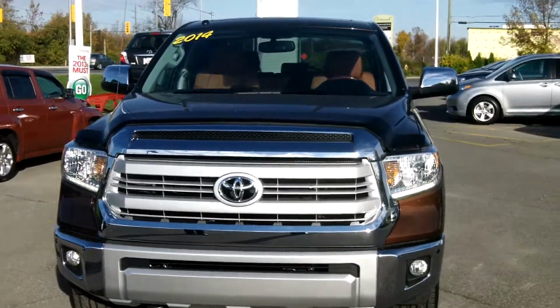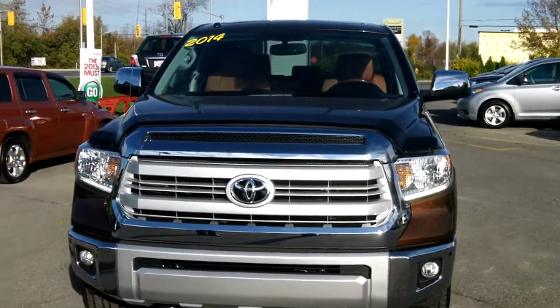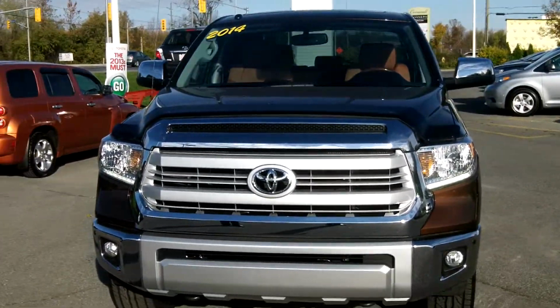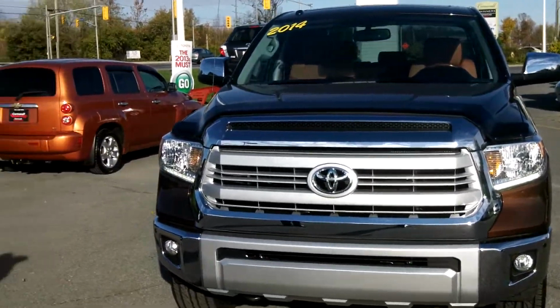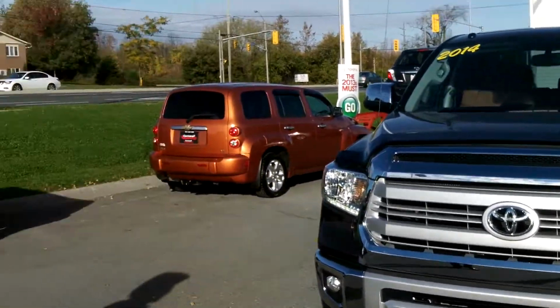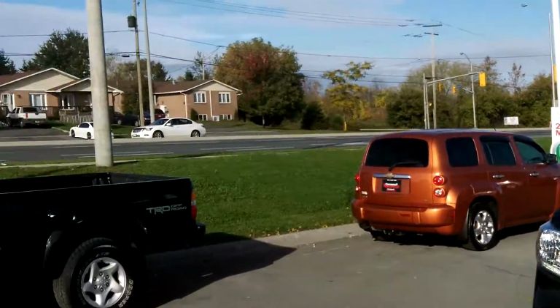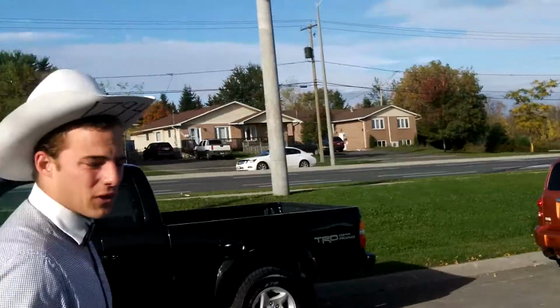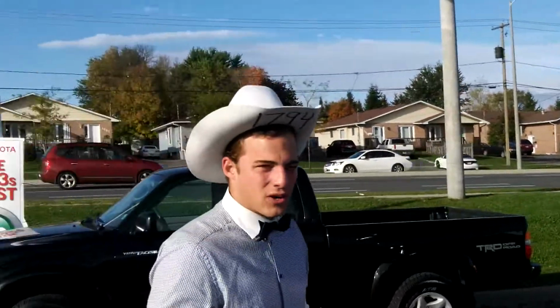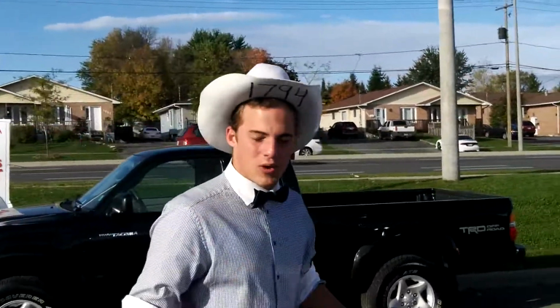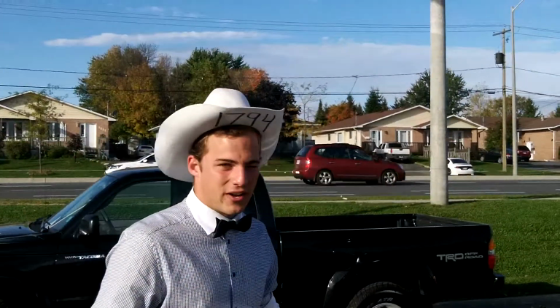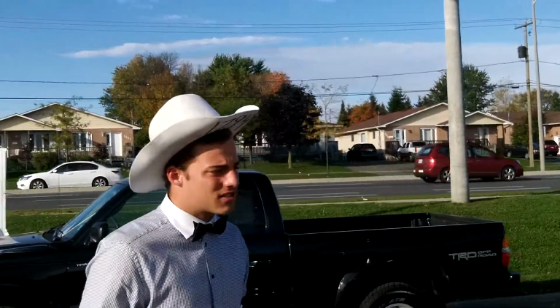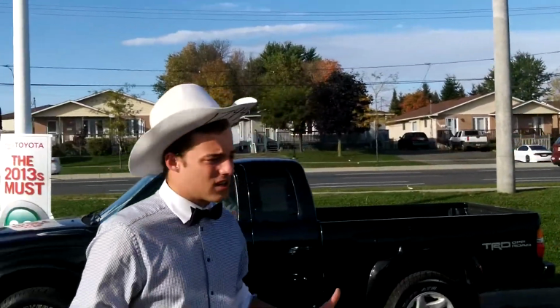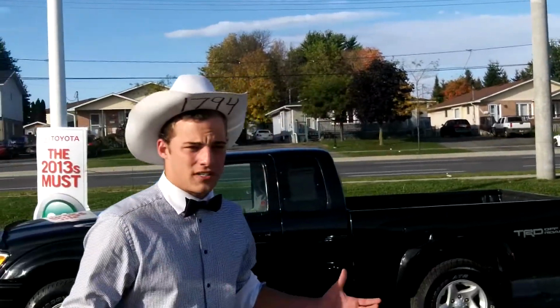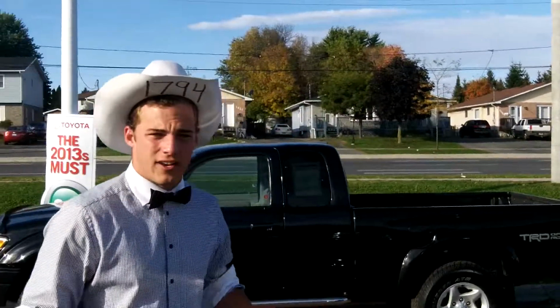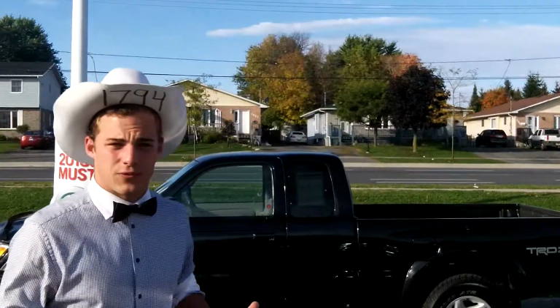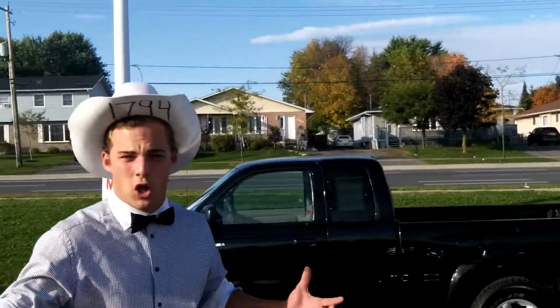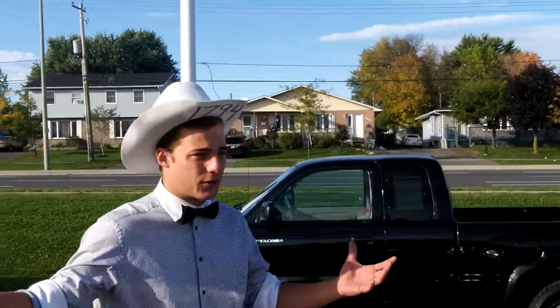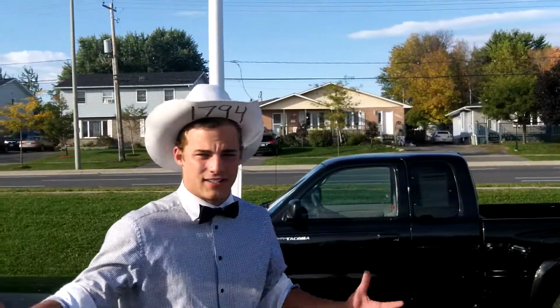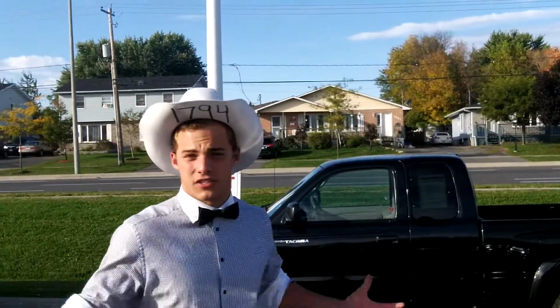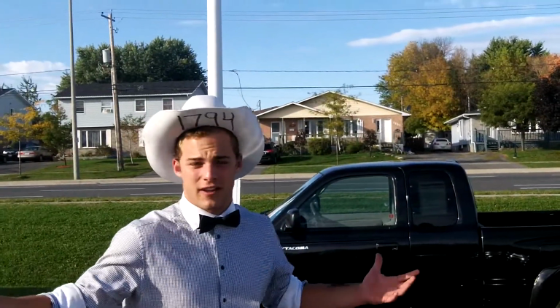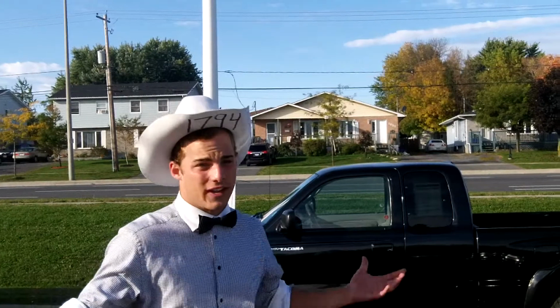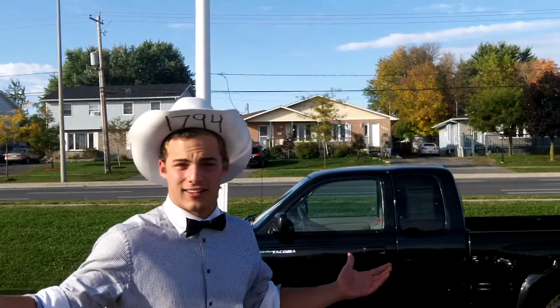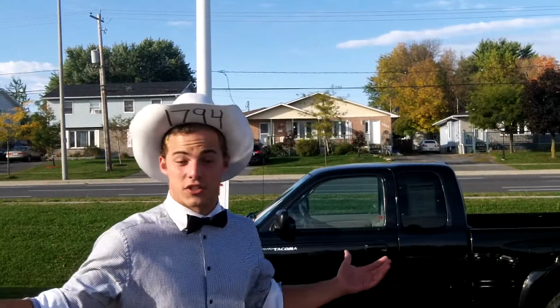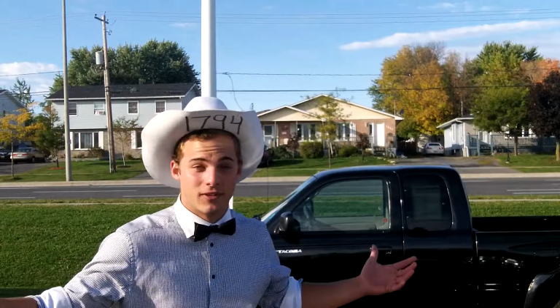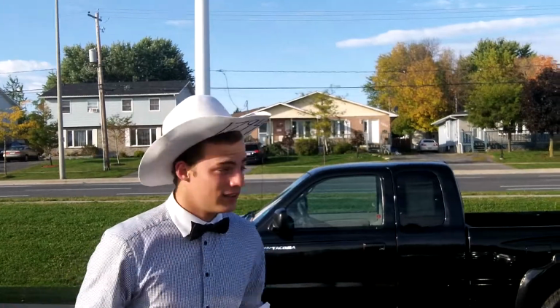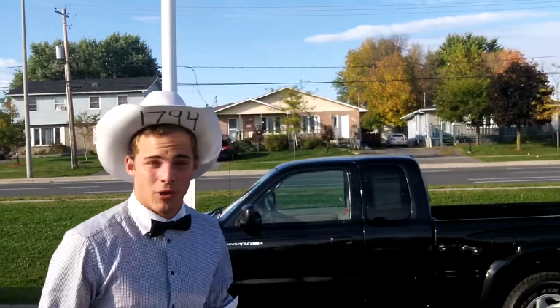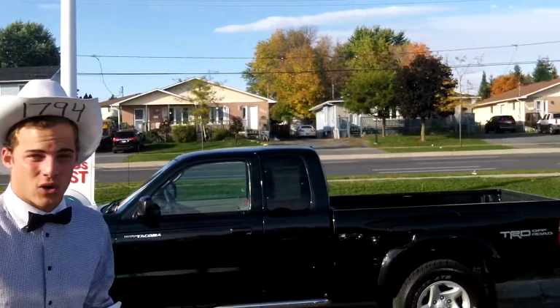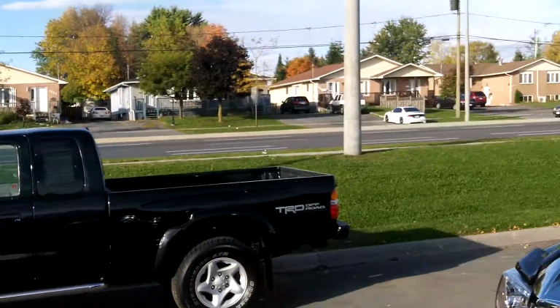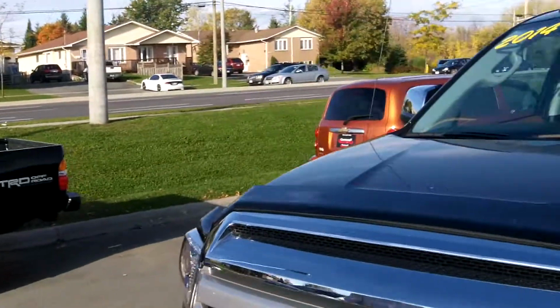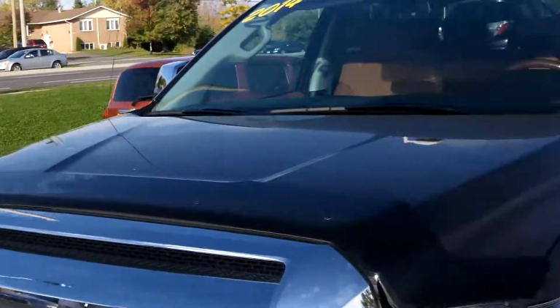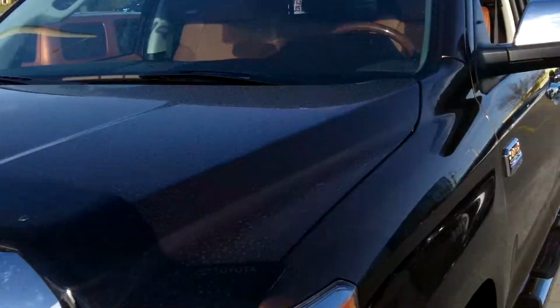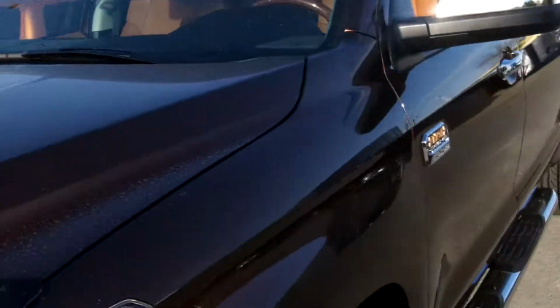Where can people get this Kenny? Well Paul, if you come down to Cornwall Toyota, just come on down. Ask for Paul, Ken, Steve, Nick, or Tom. Come on down to Cornwall Toyota and take it for a test drive today. See ya.